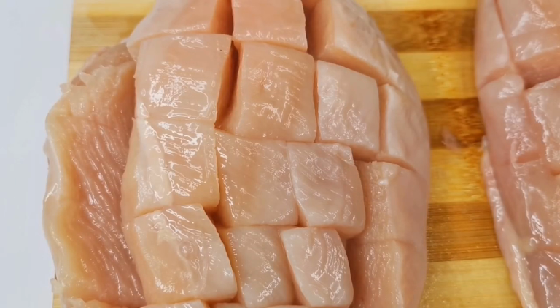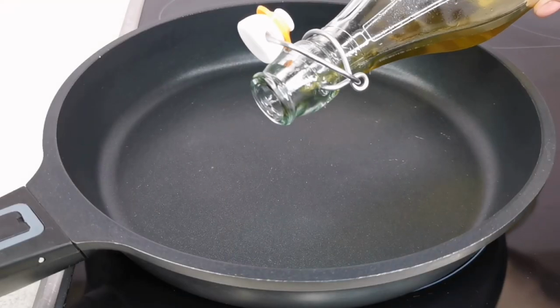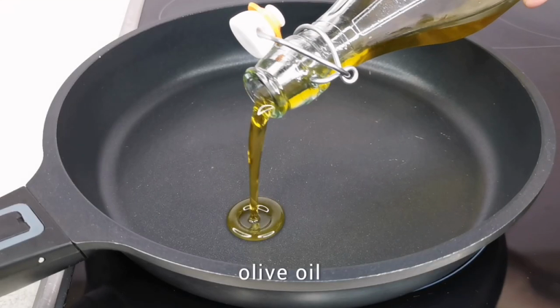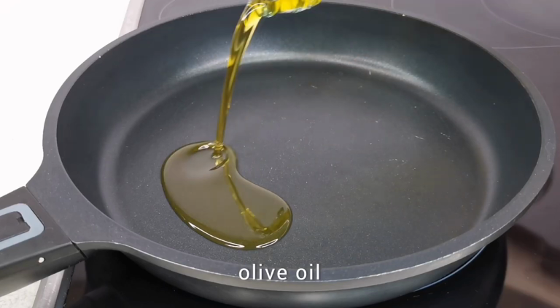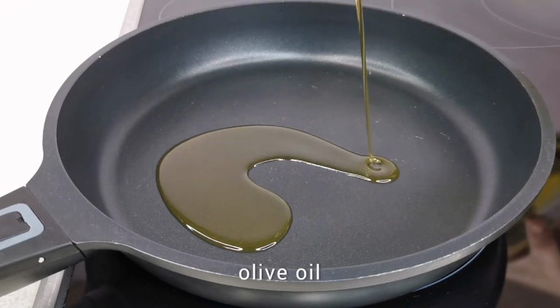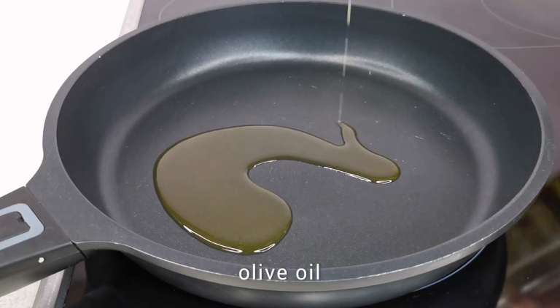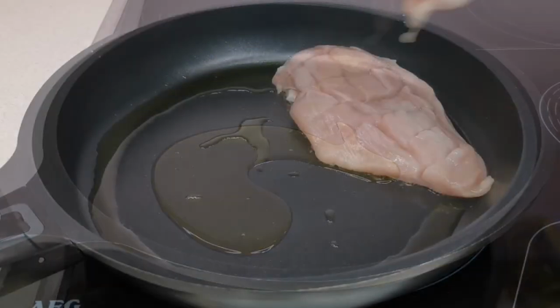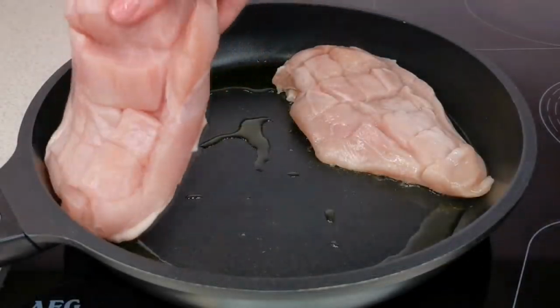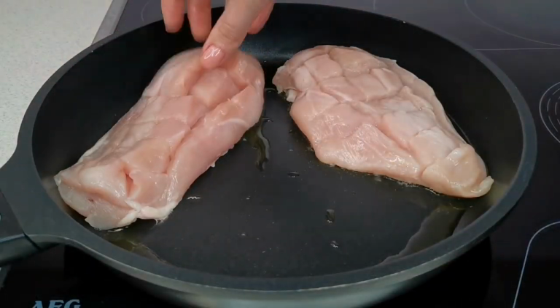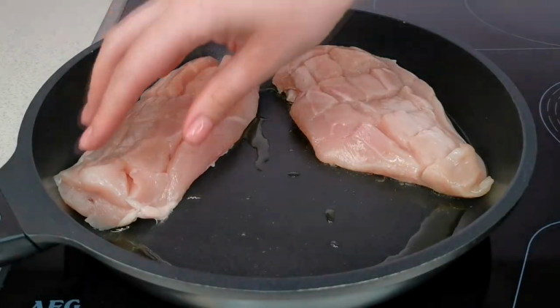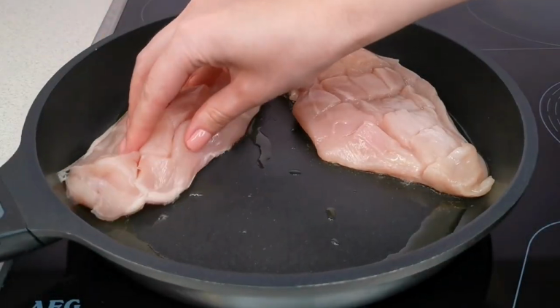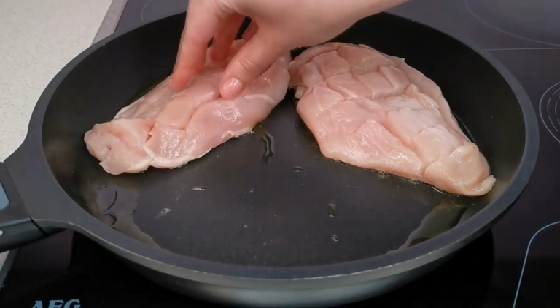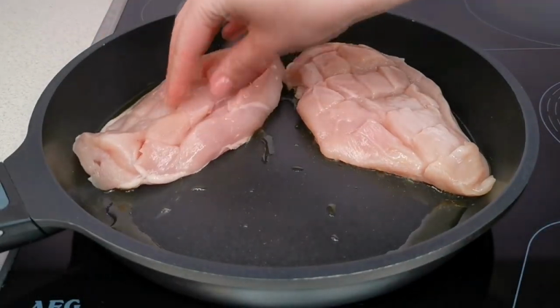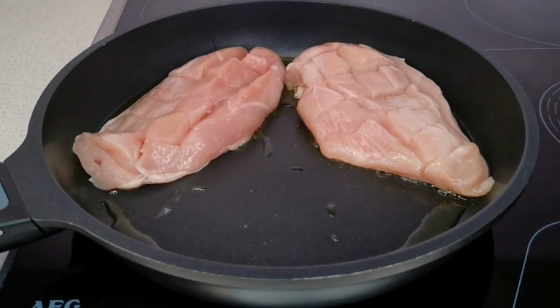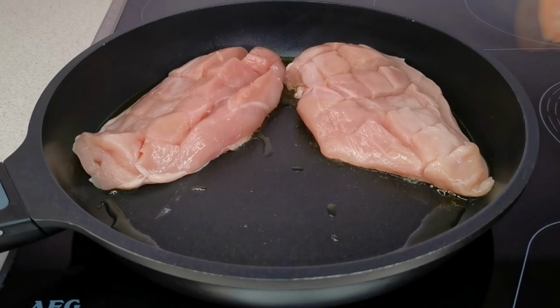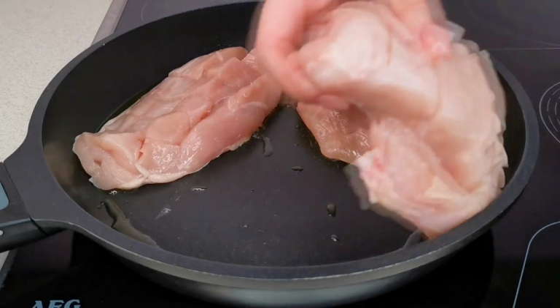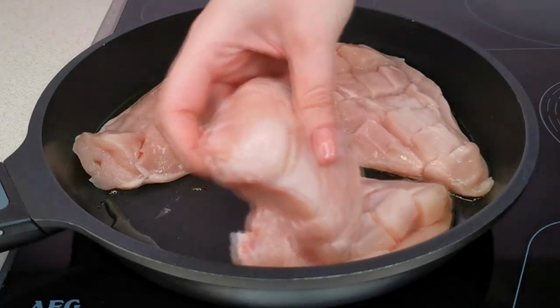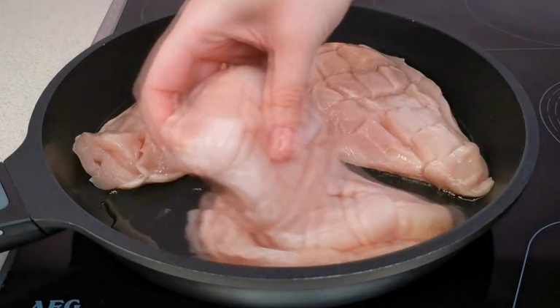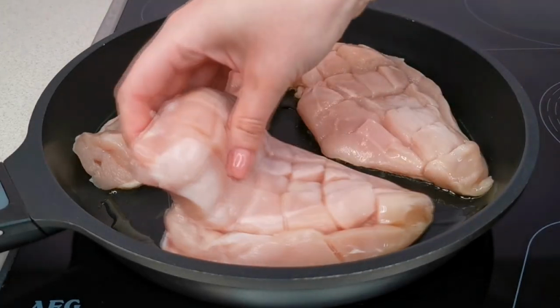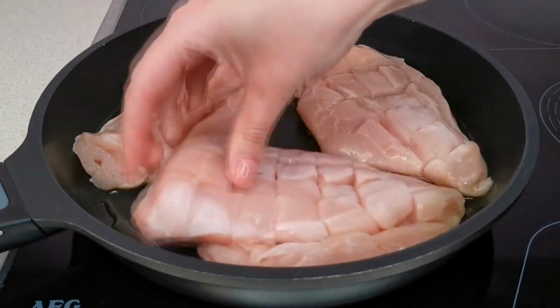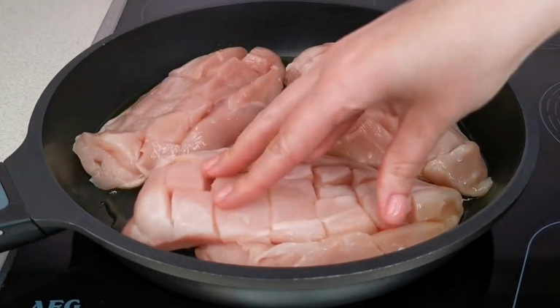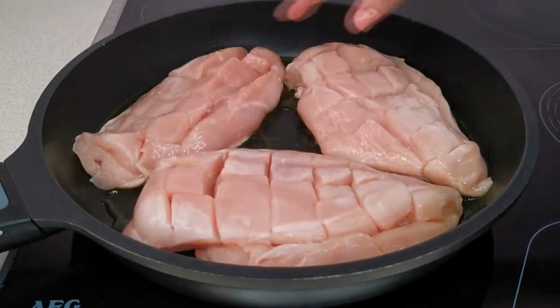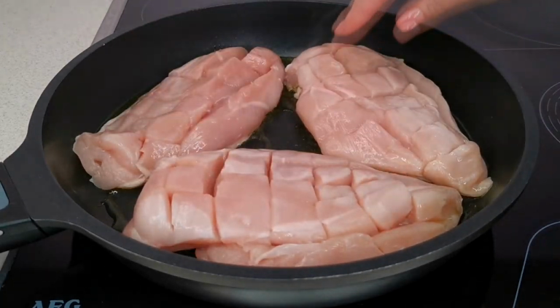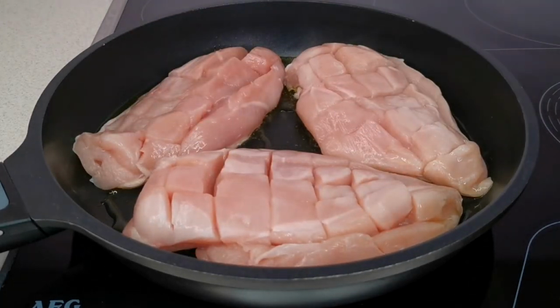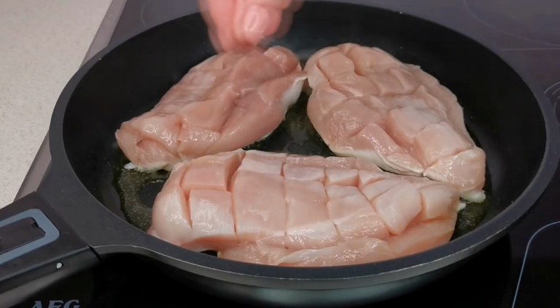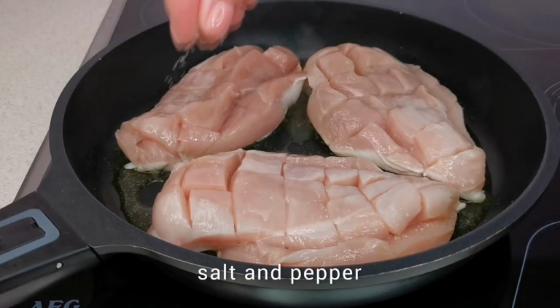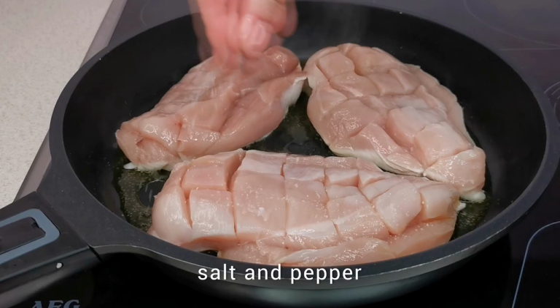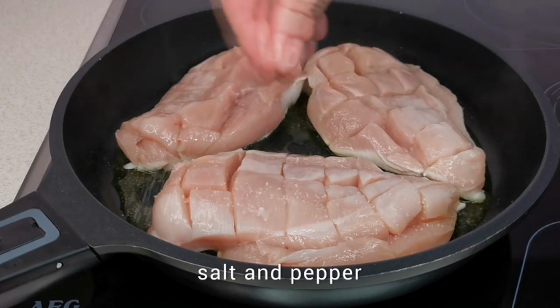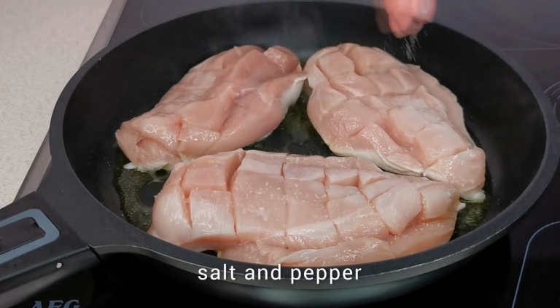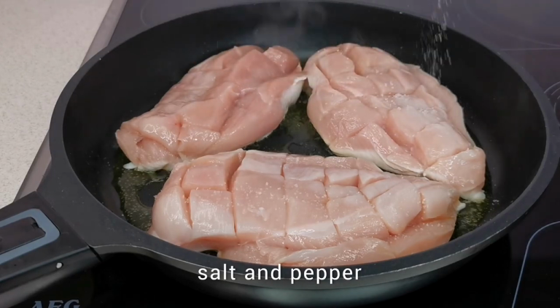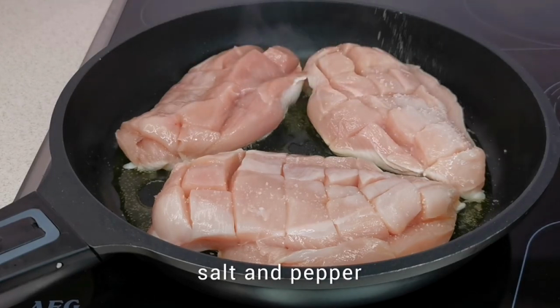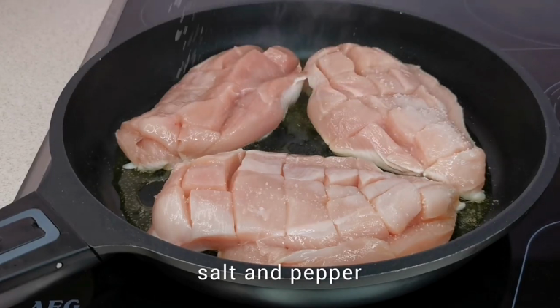Heat the pan well with olive oil, and only after that lay the chicken fillet on it. Salt, pepper, and fry until golden brown over medium heat.